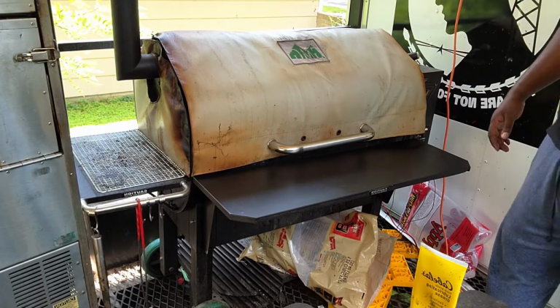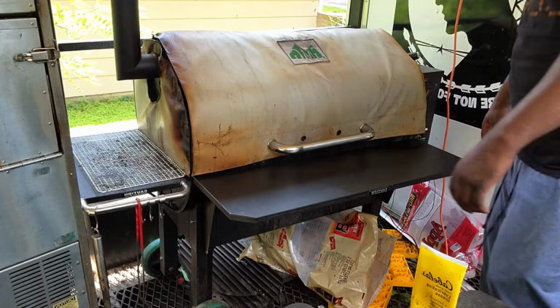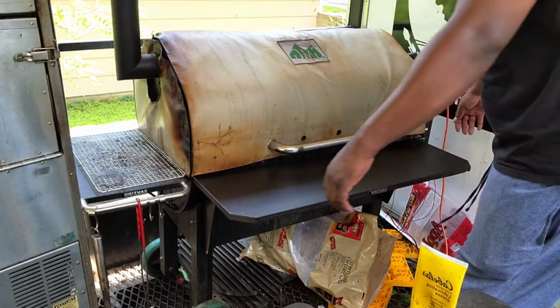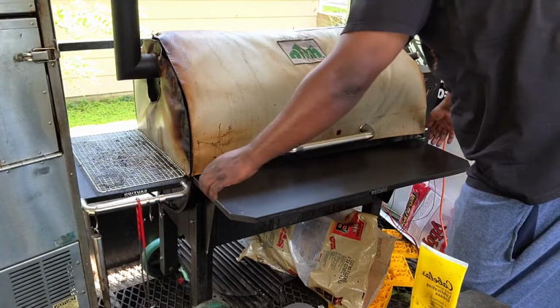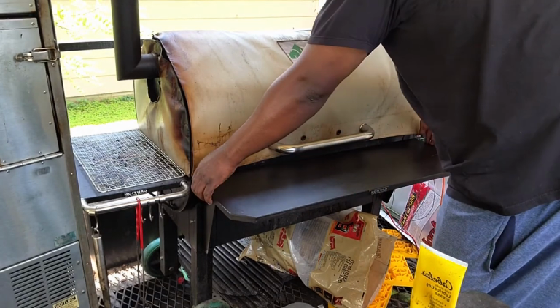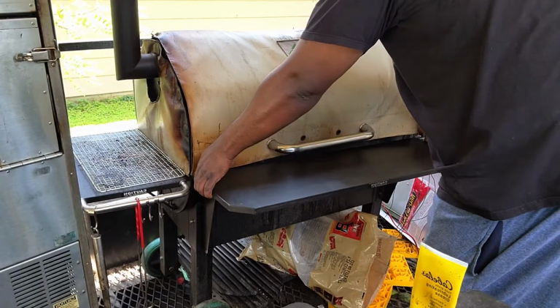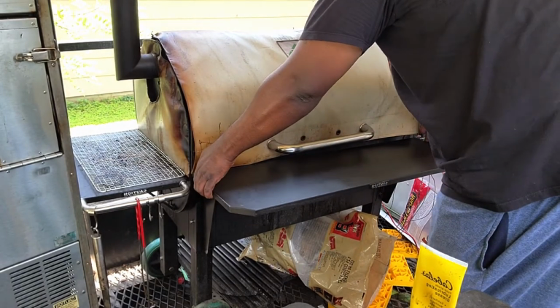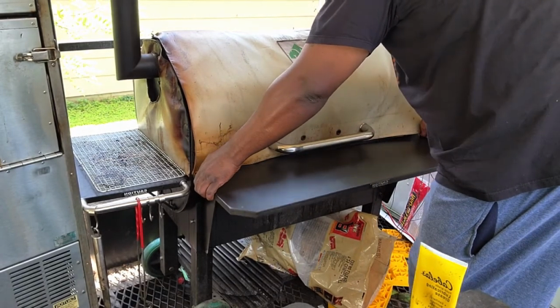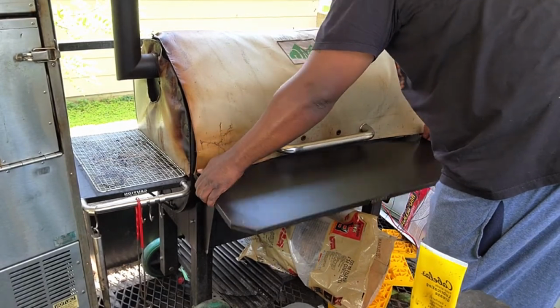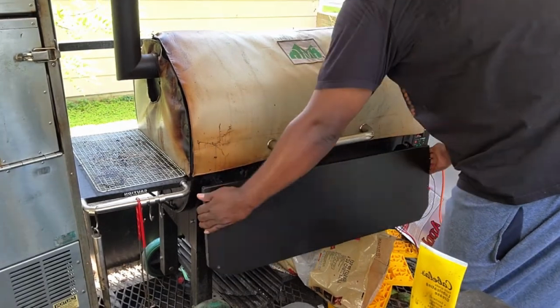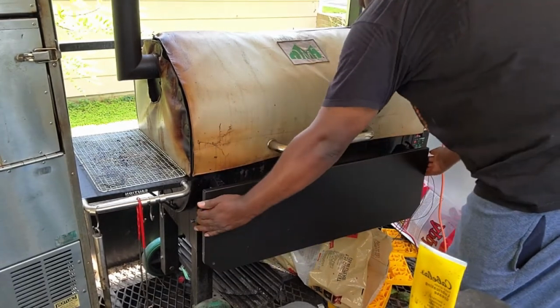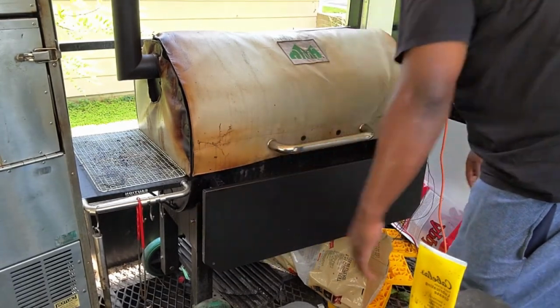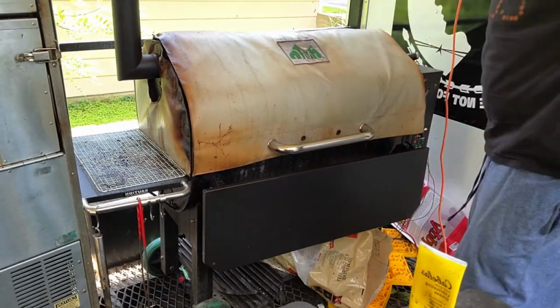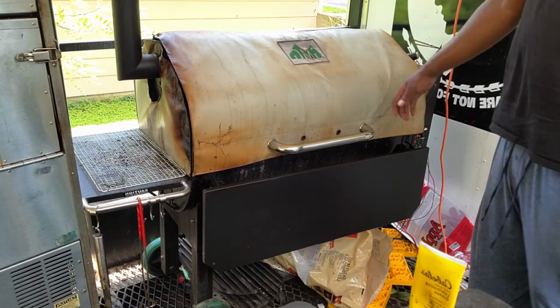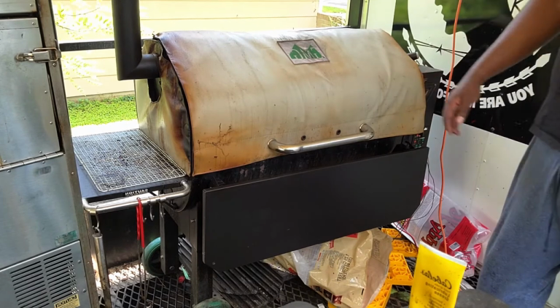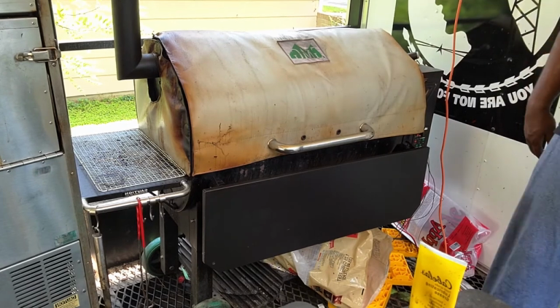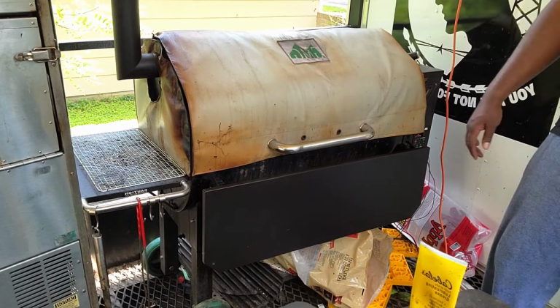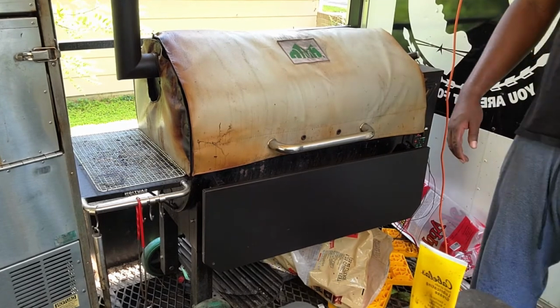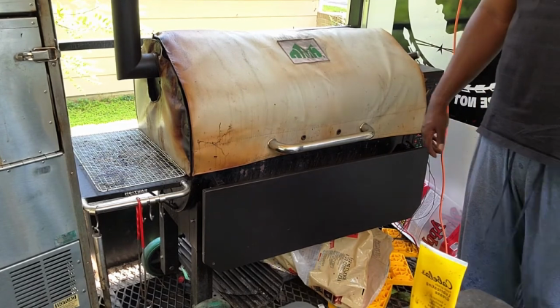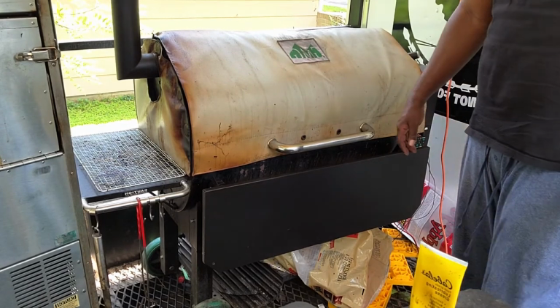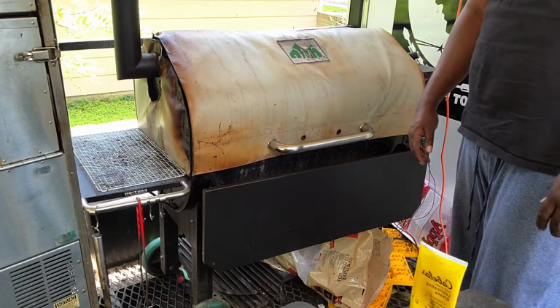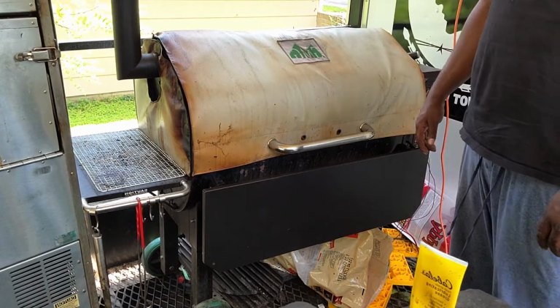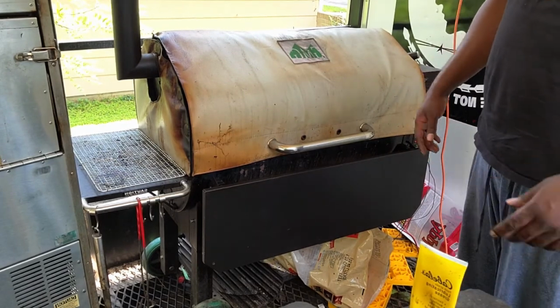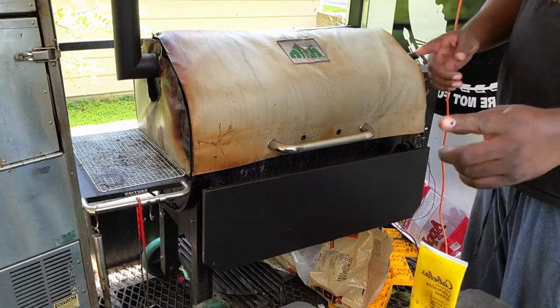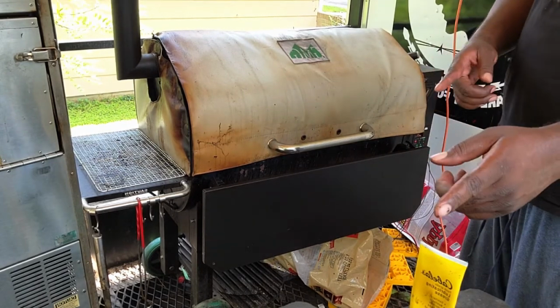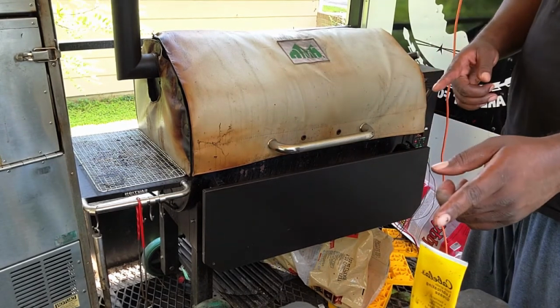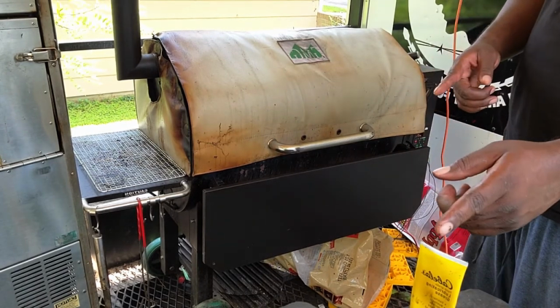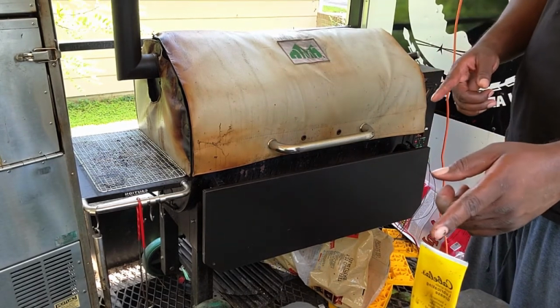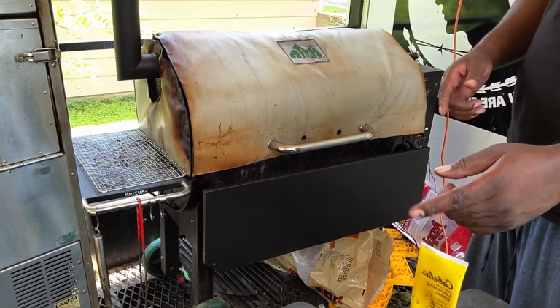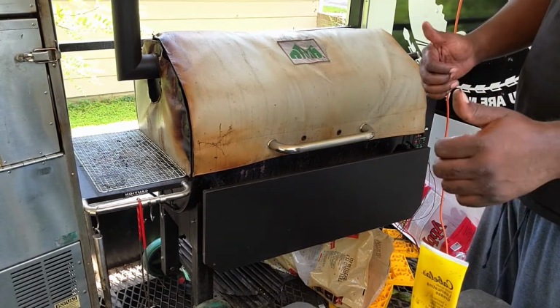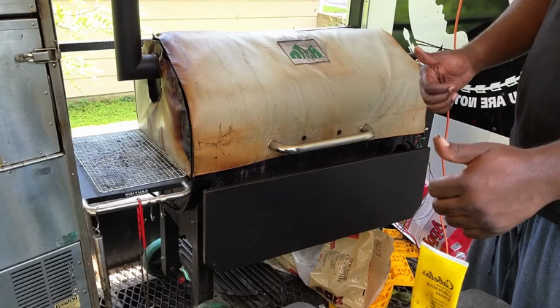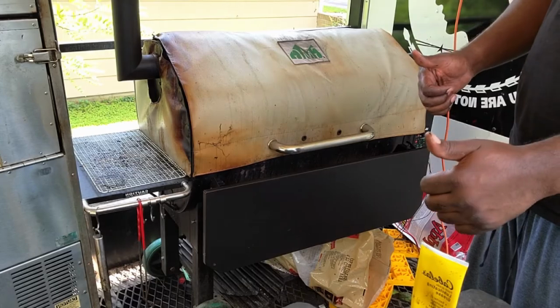This is available at Grills of Mississippi and also on the GMG website. Thank you guys for tuning in. Come back next week and always remember, you too can do amazing barbecue the right way. See you next time.